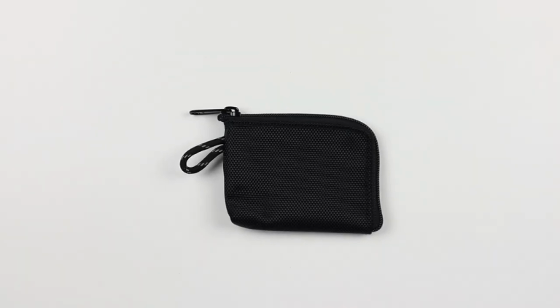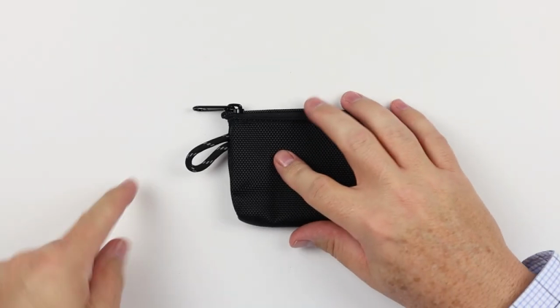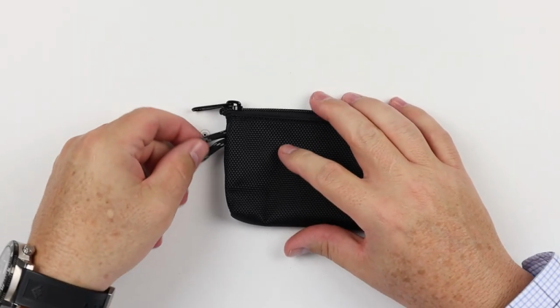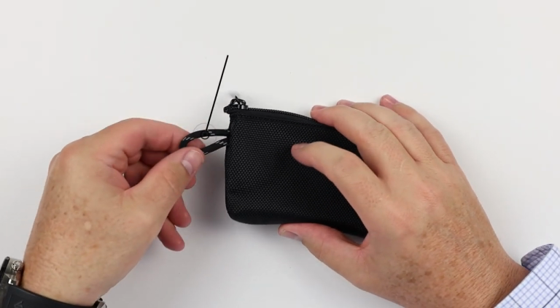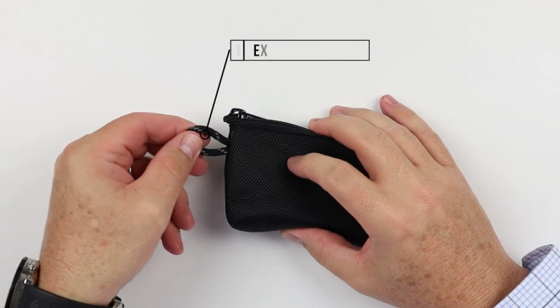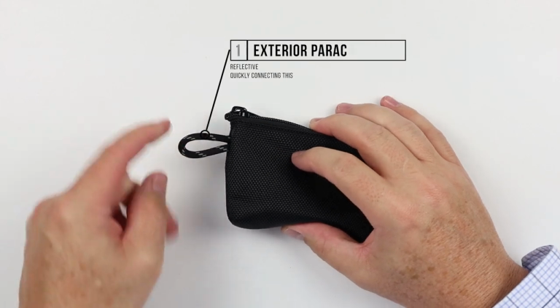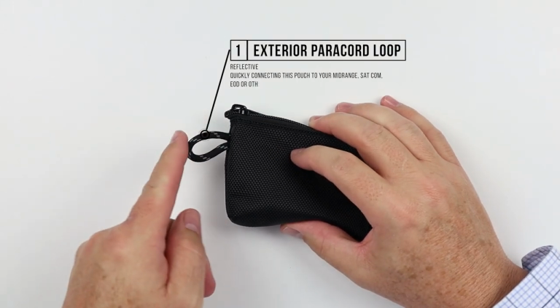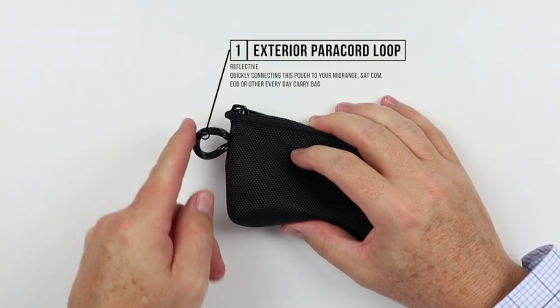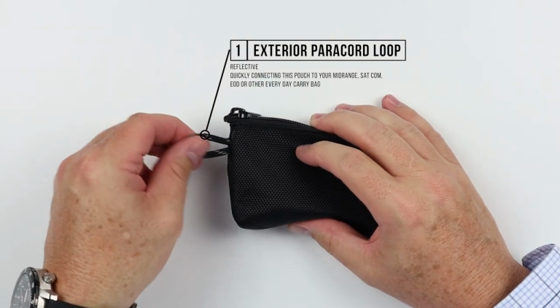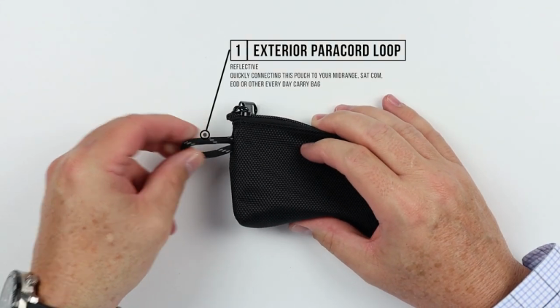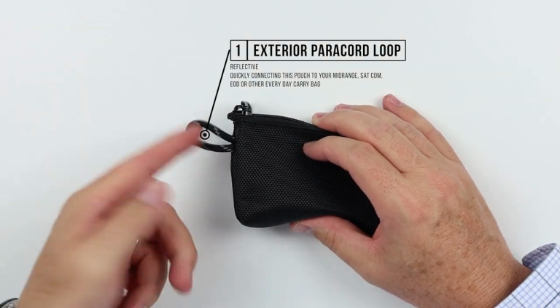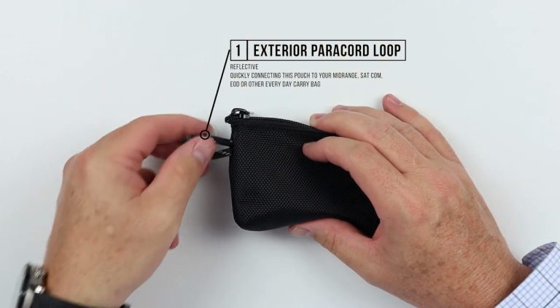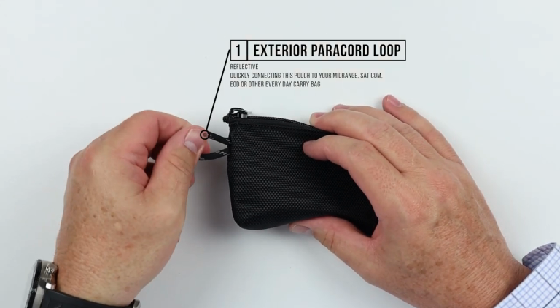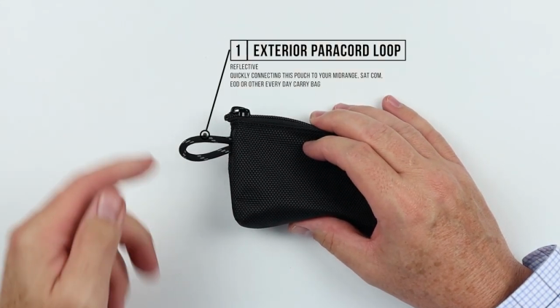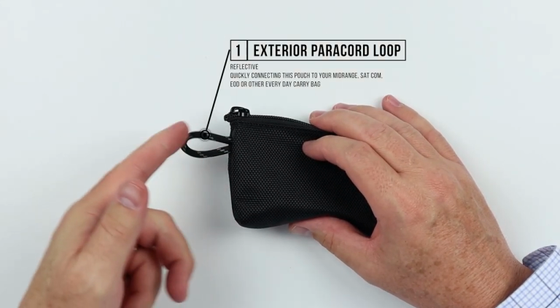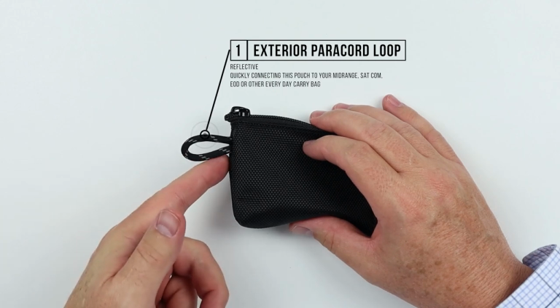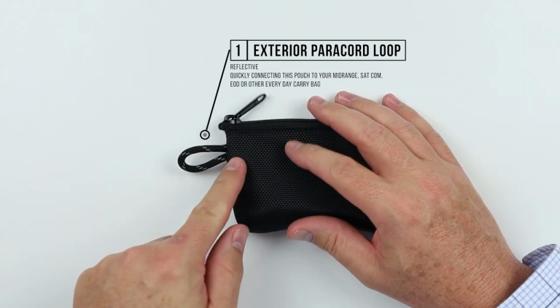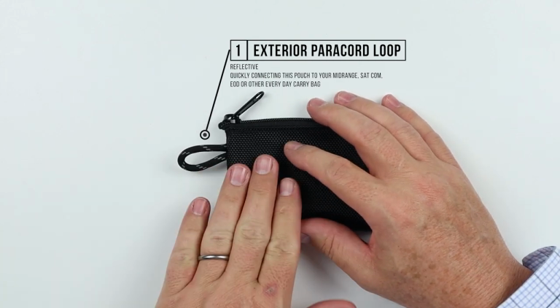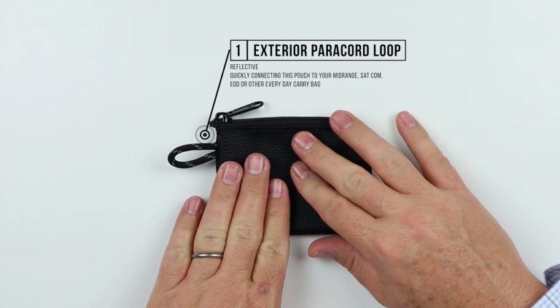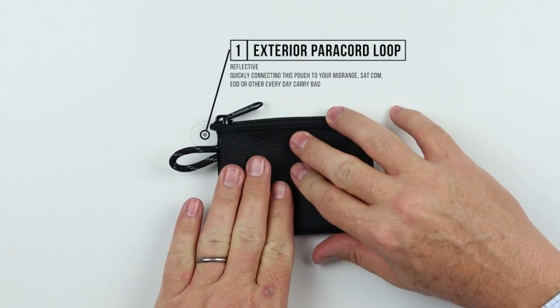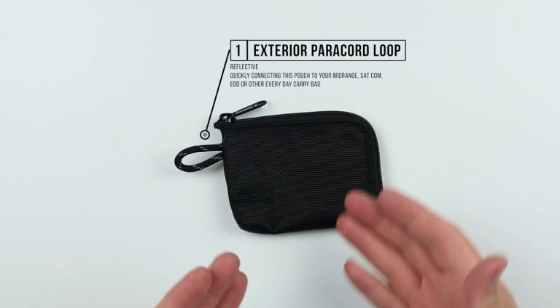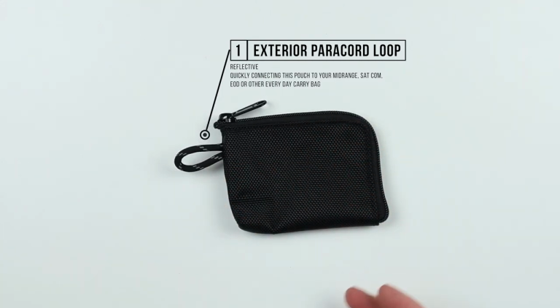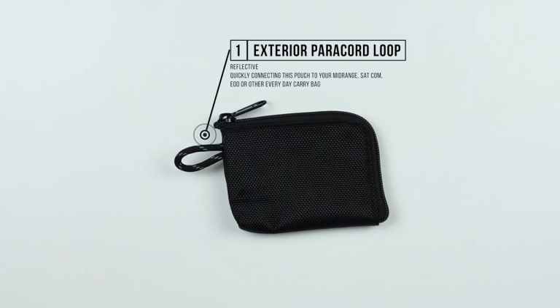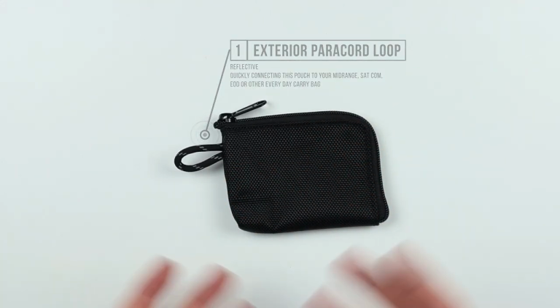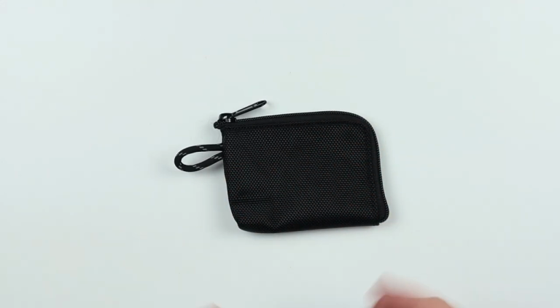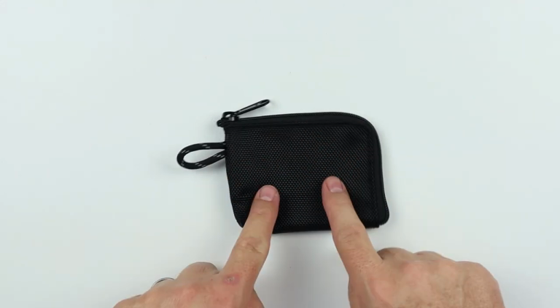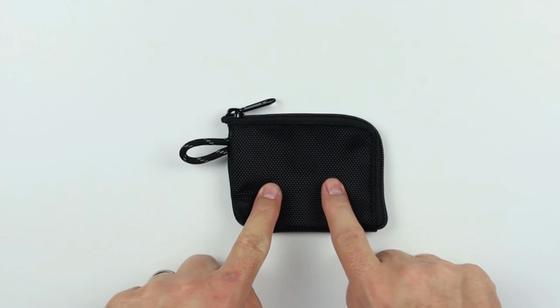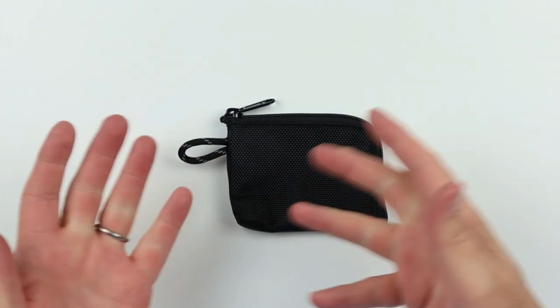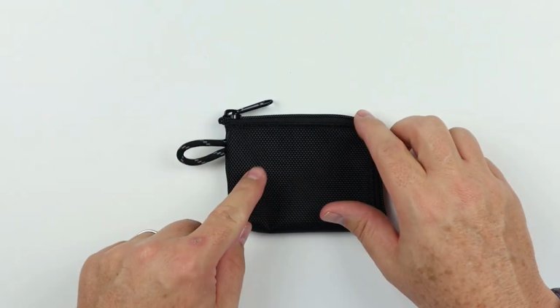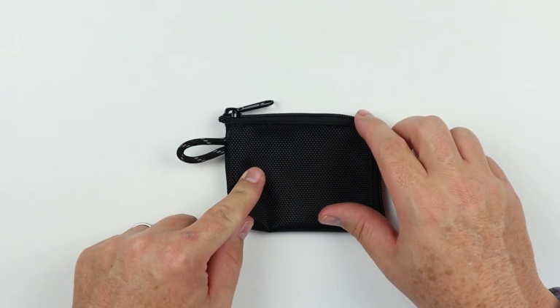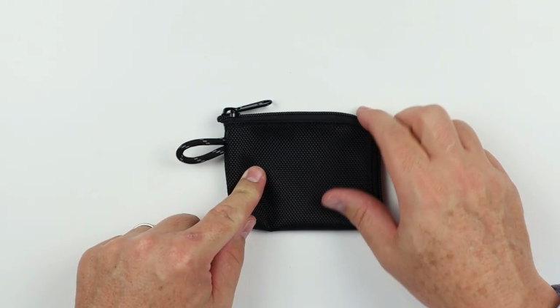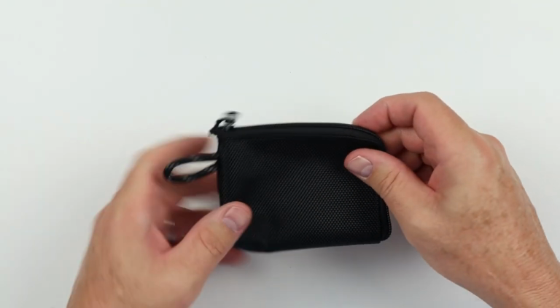On the exterior, we have a reflective paracord lanyard. This can be used for quick connection — you can add your keys to here, or add it to your mid-range, your Satcom, EOD, or other everyday carry bag, just so it doesn't get lost.